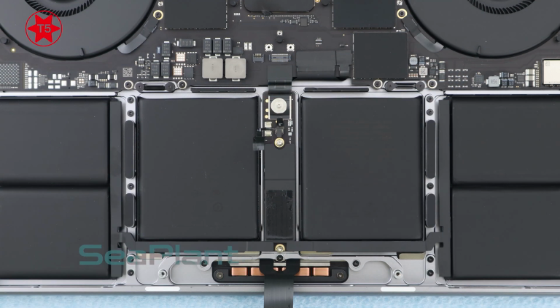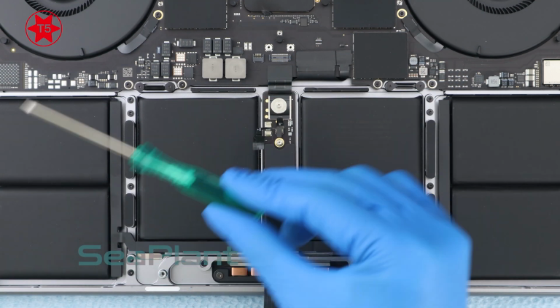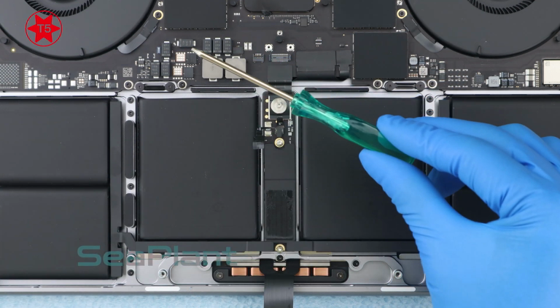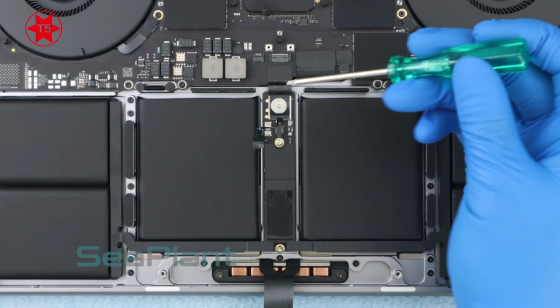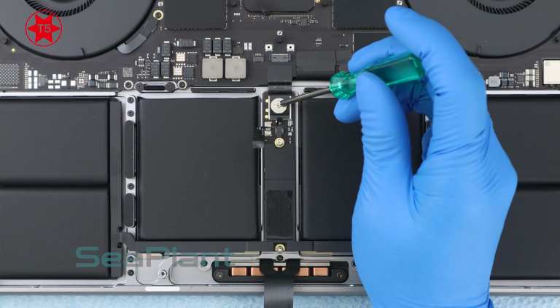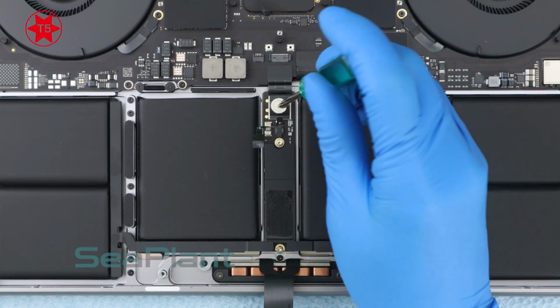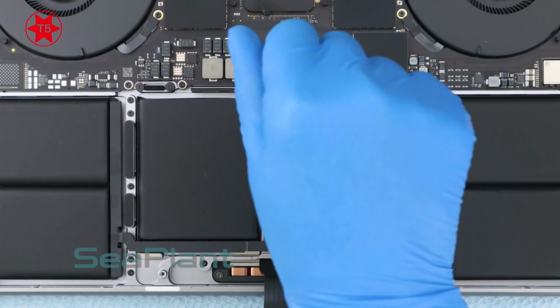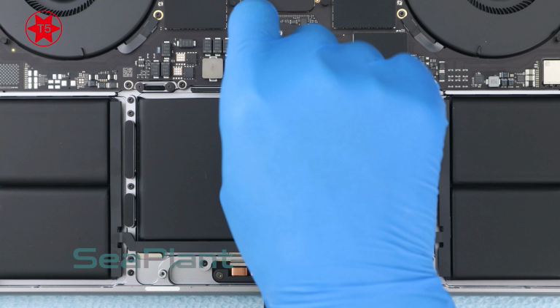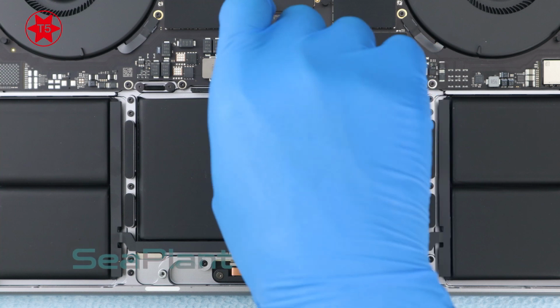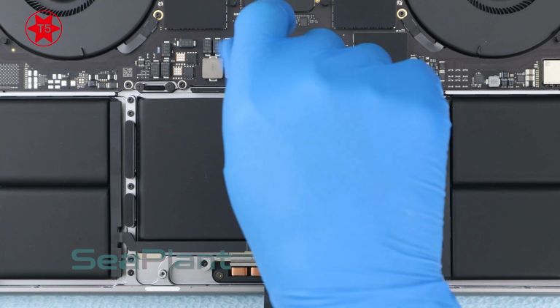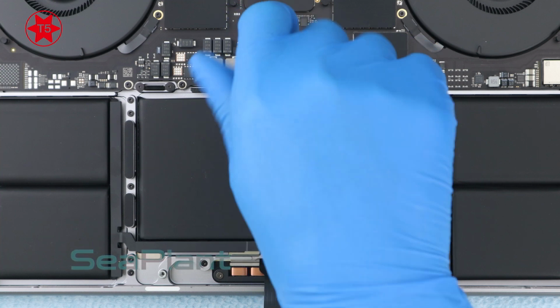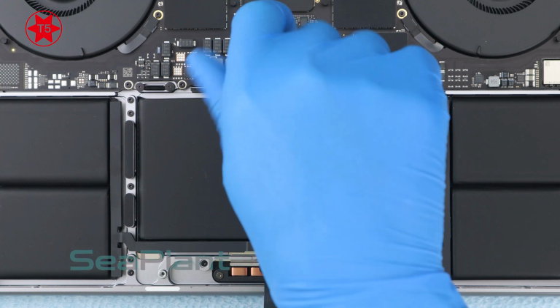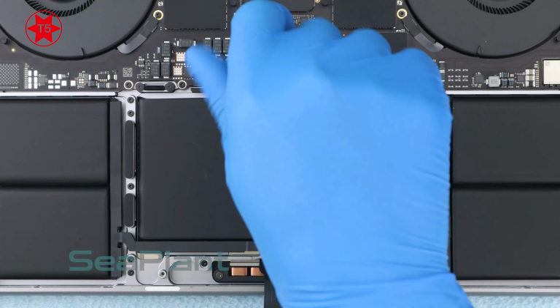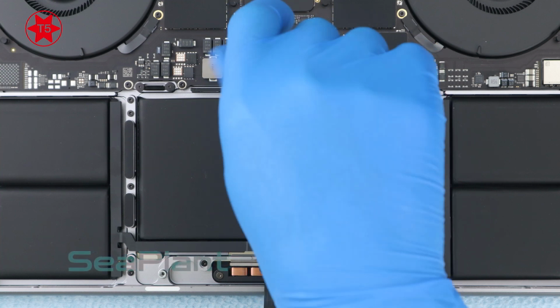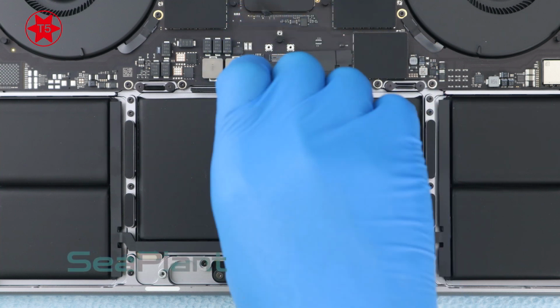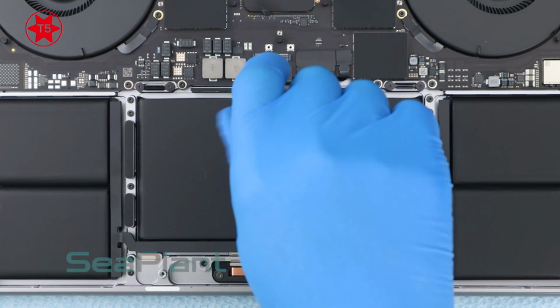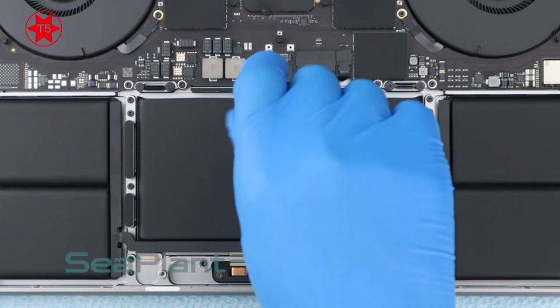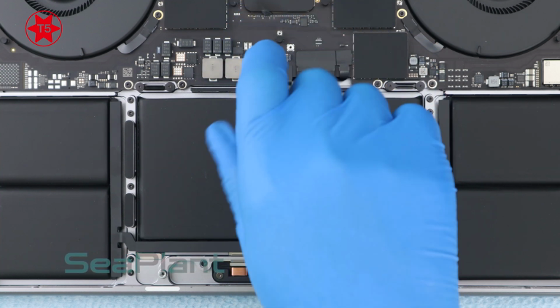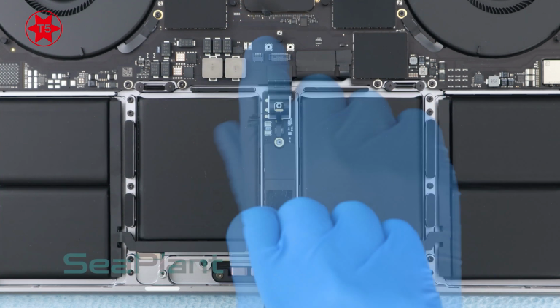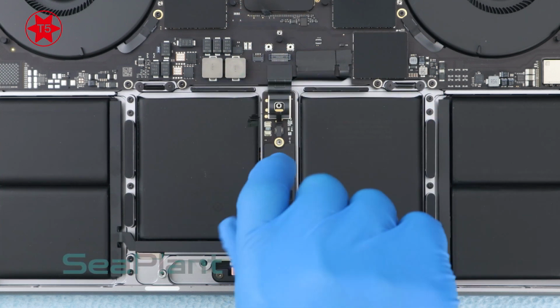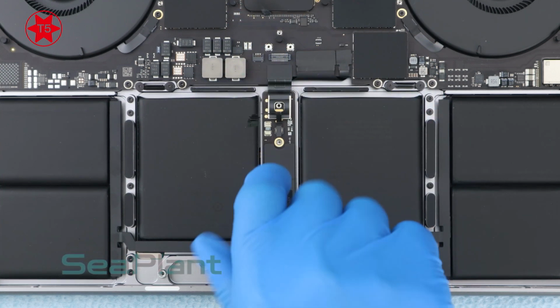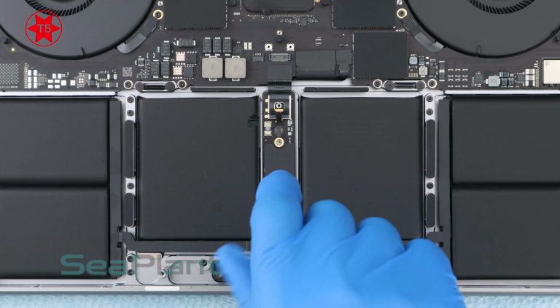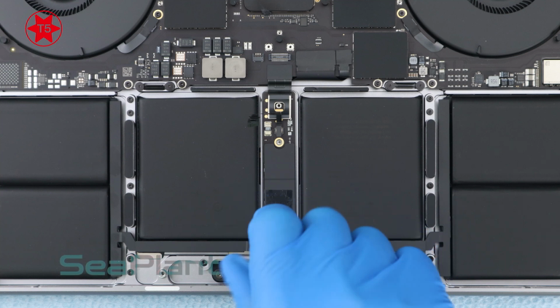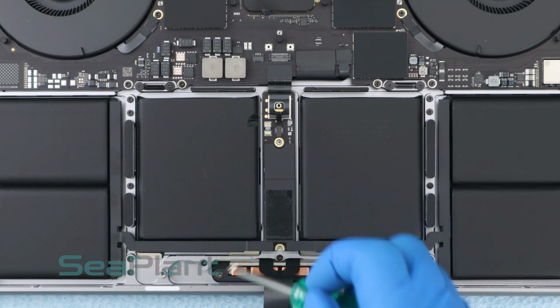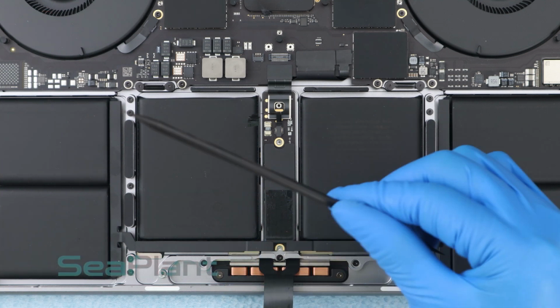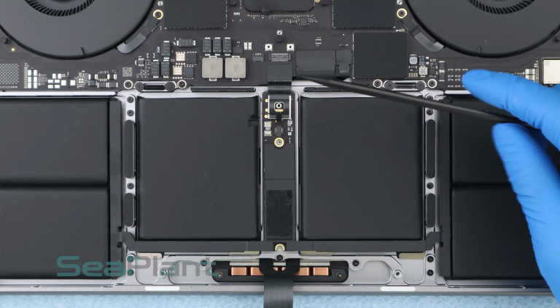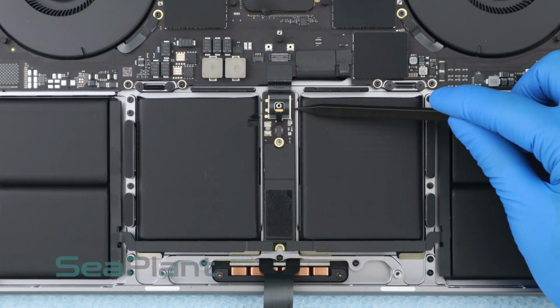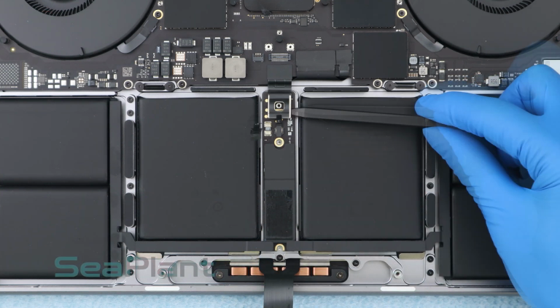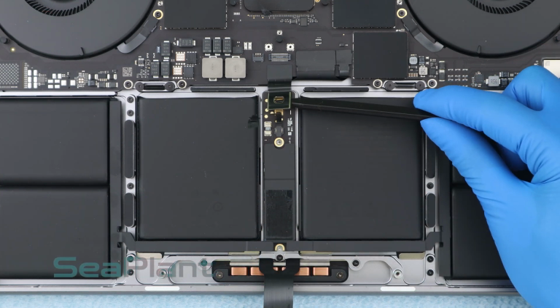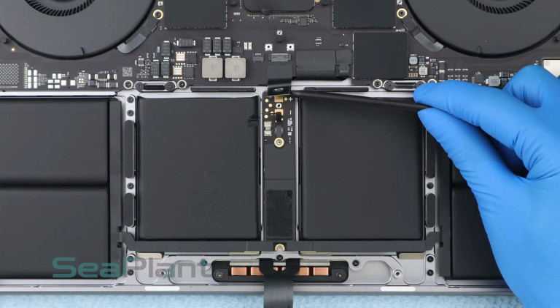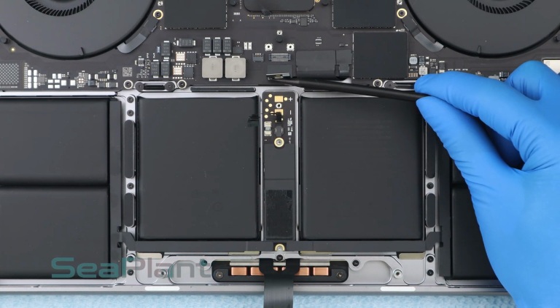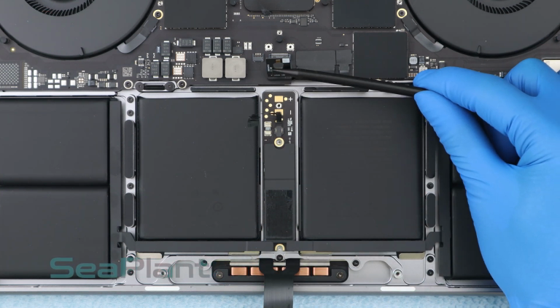Use the T5 Torx driver to remove the screw of the battery power connector and the screw of the battery board. Lift the battery power connector, disconnecting the battery.